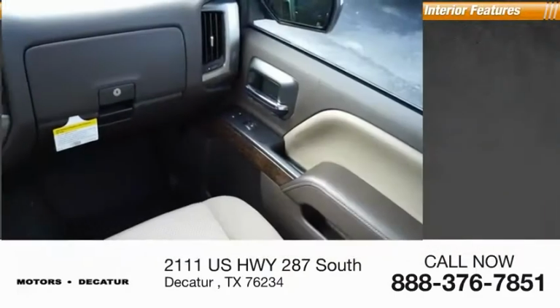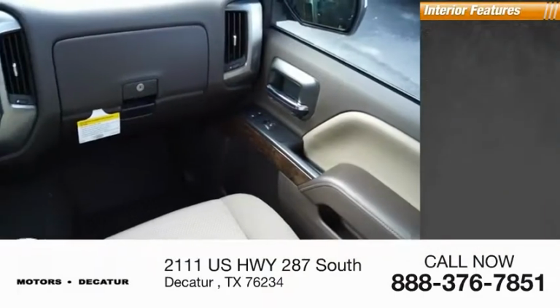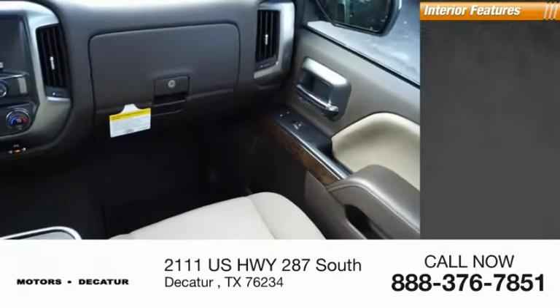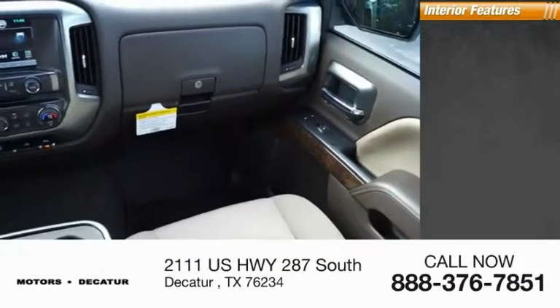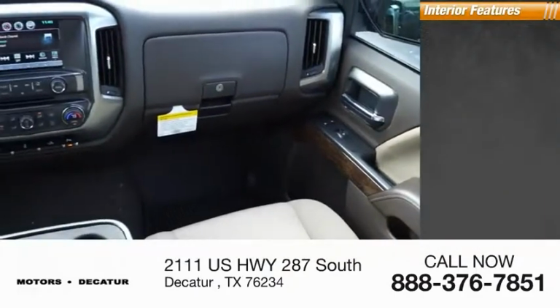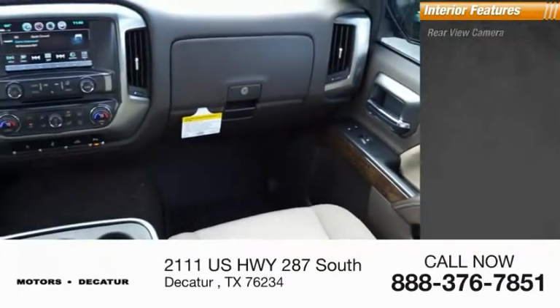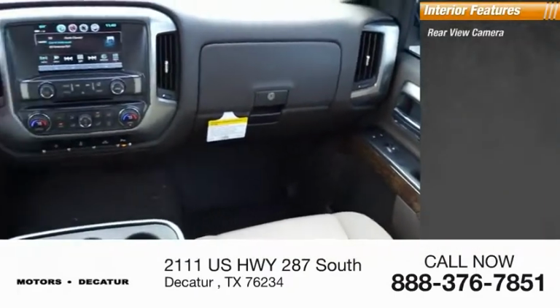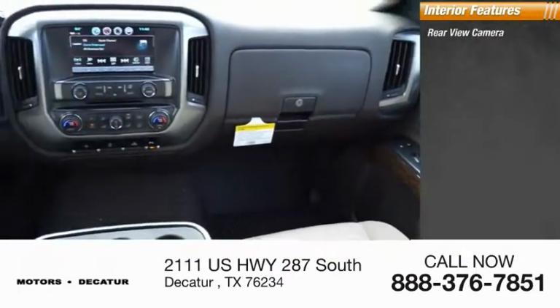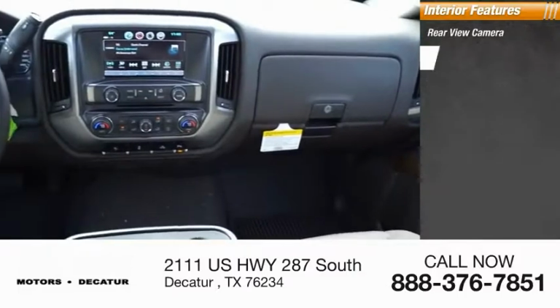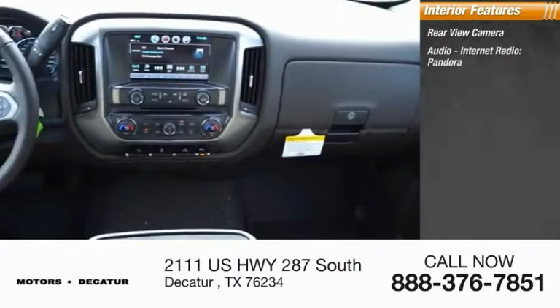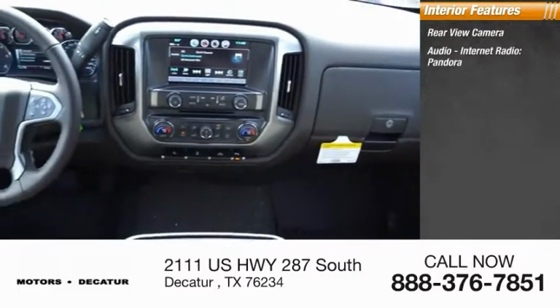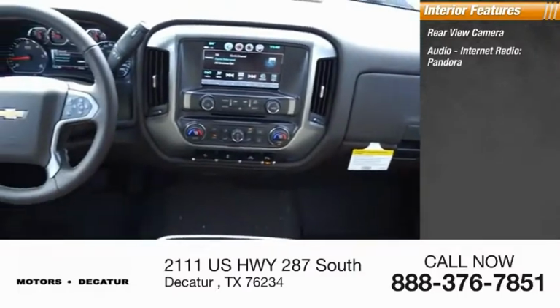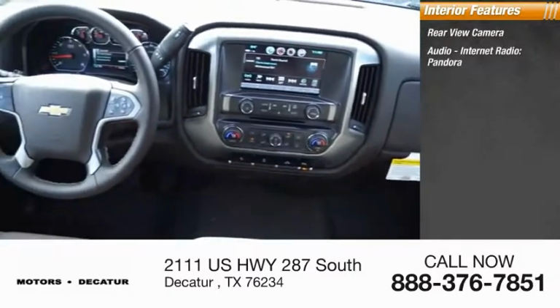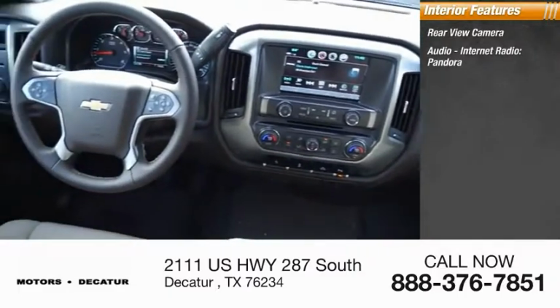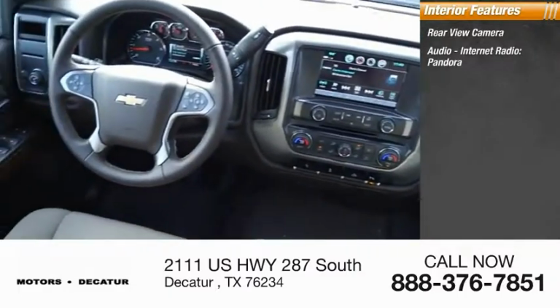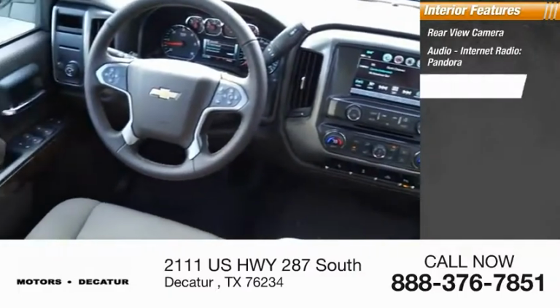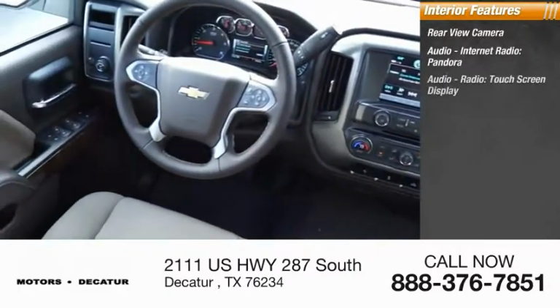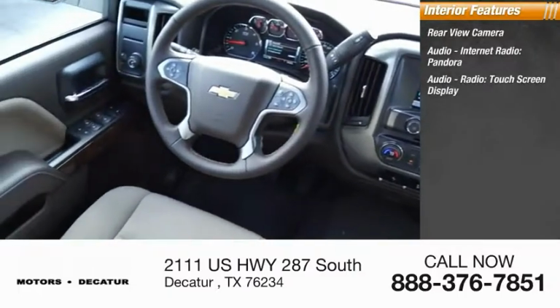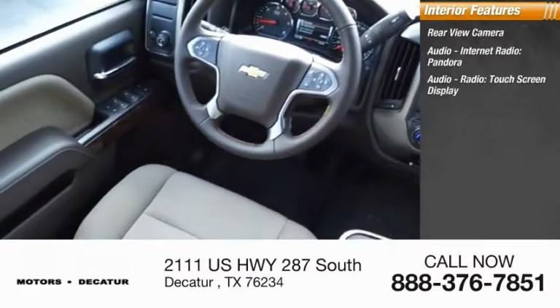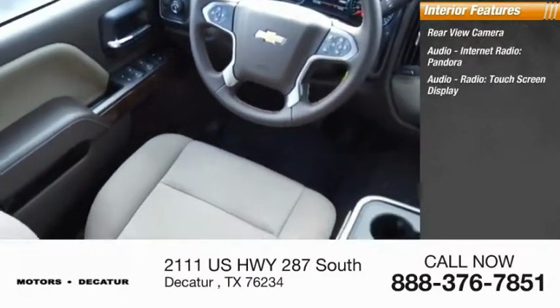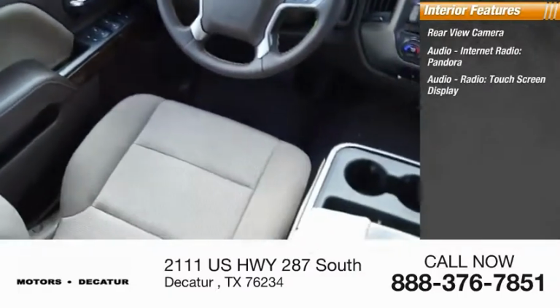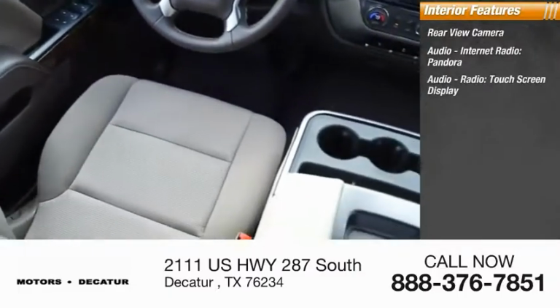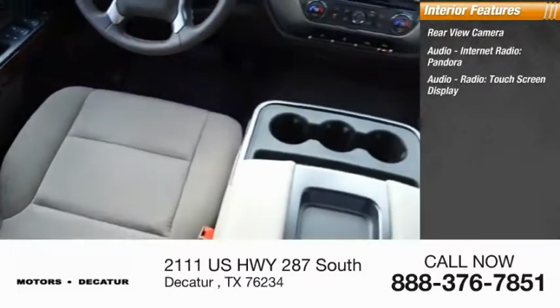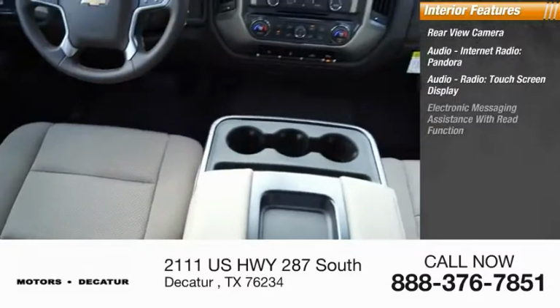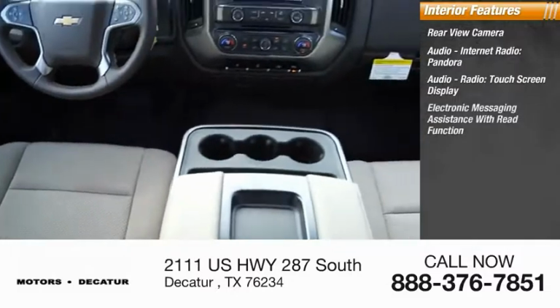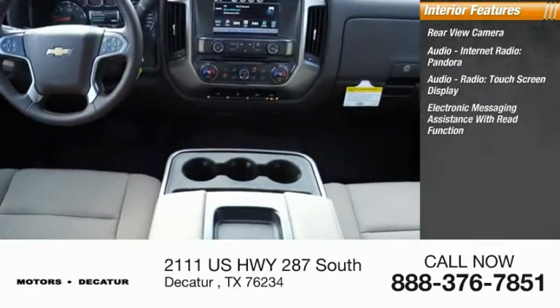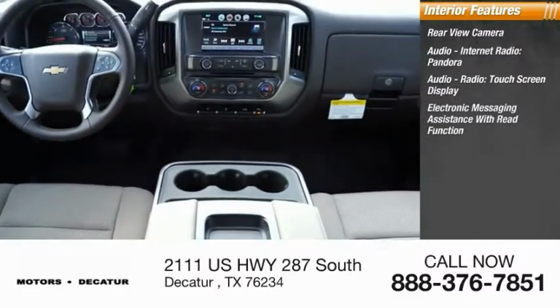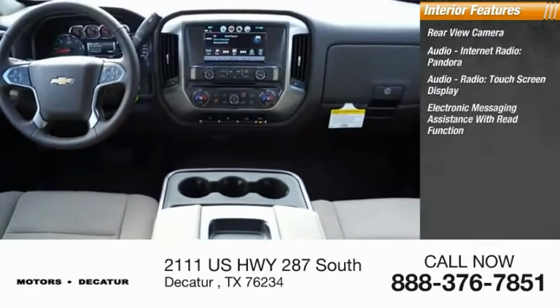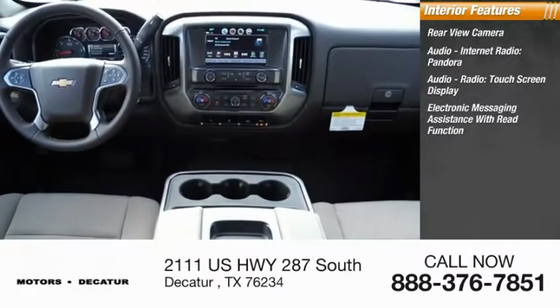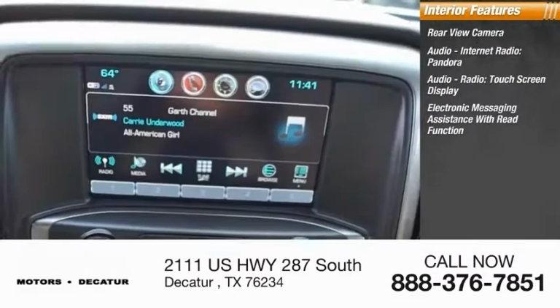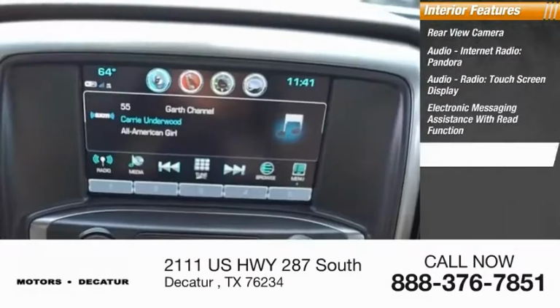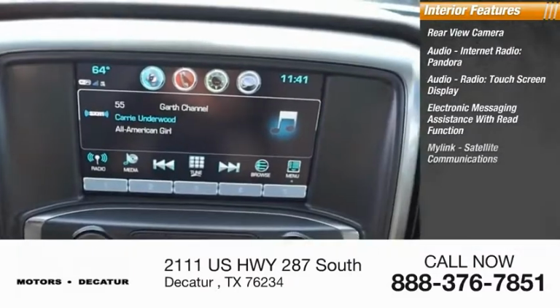Inside you'll find rear view camera, audio, internet radio, Pandora, audio radio, touchscreen display, electronic messaging assistance with read function, and MyLink.